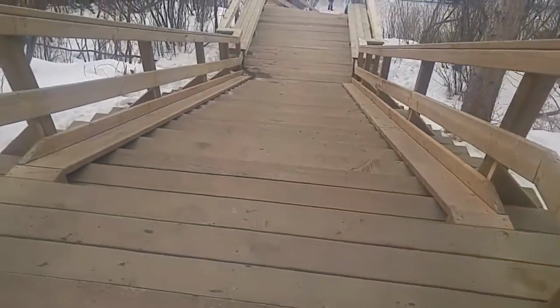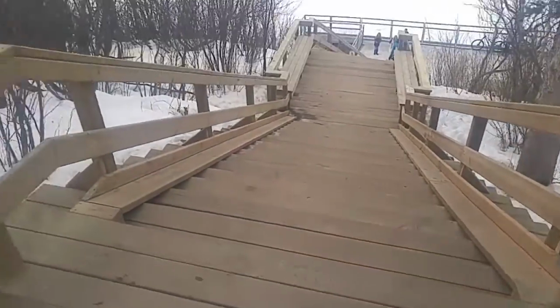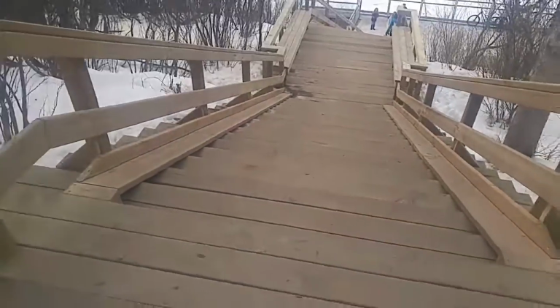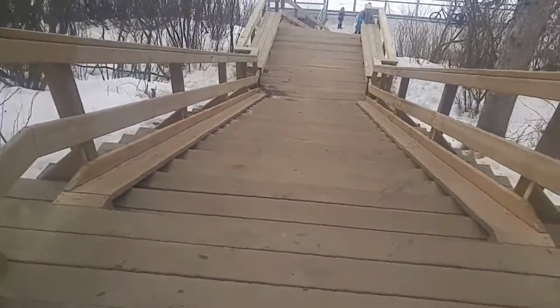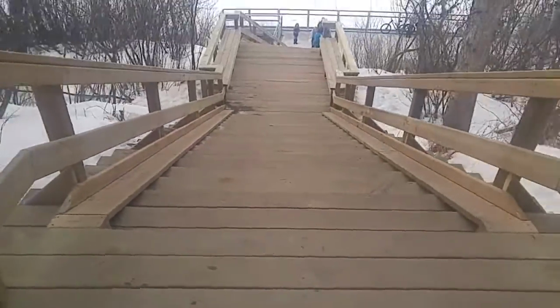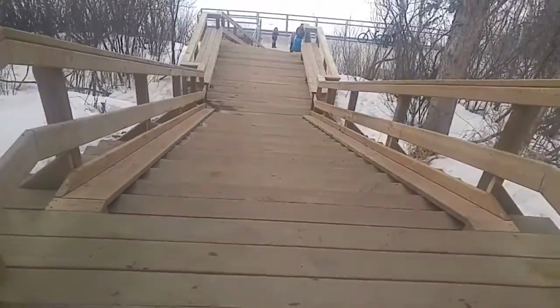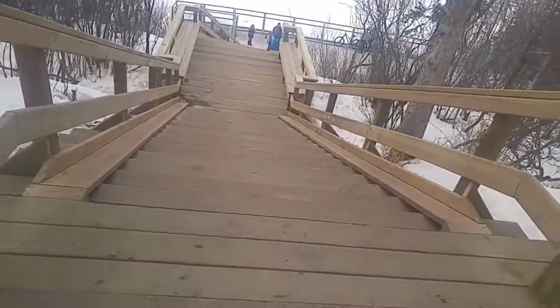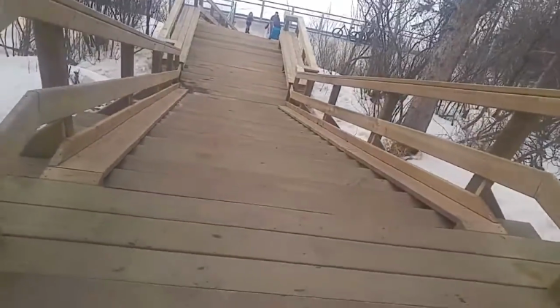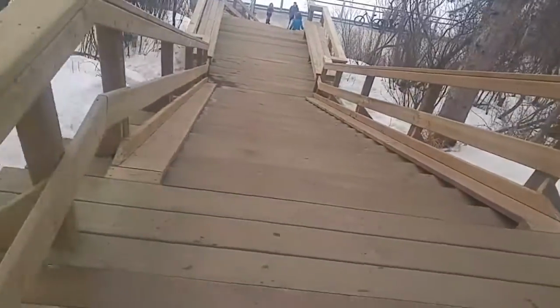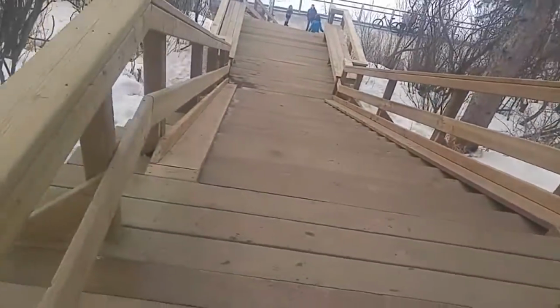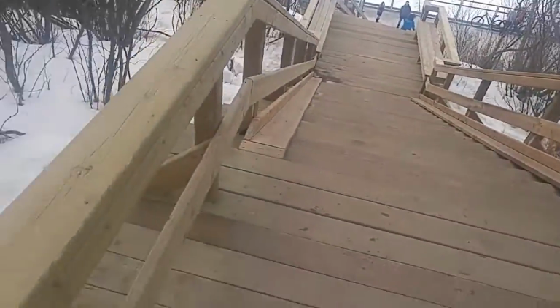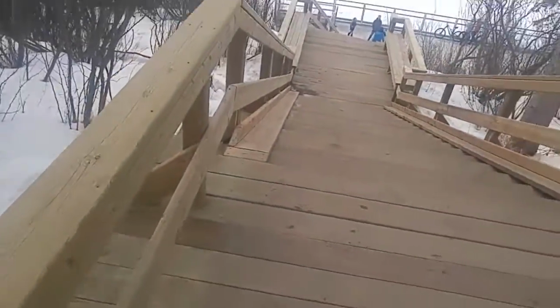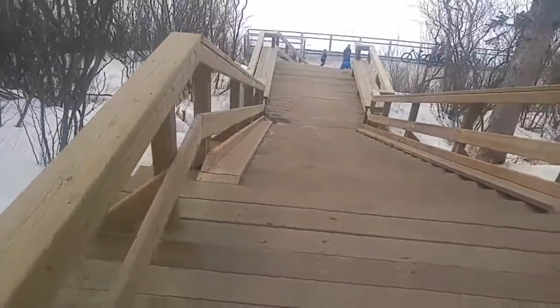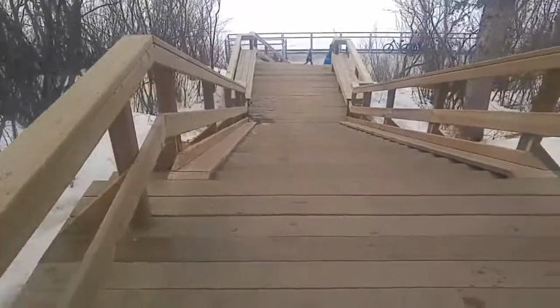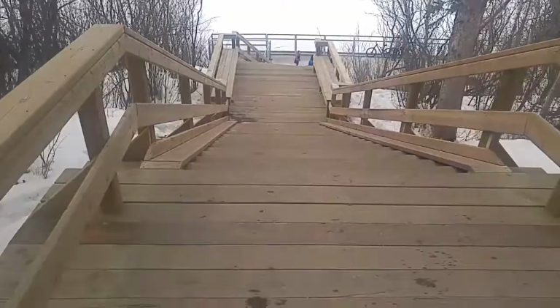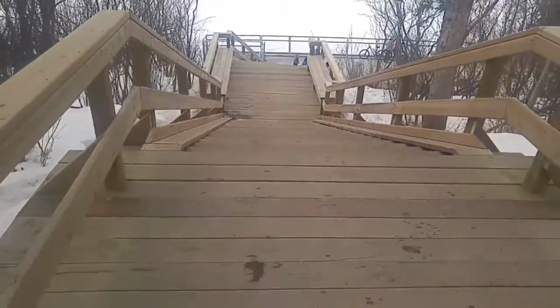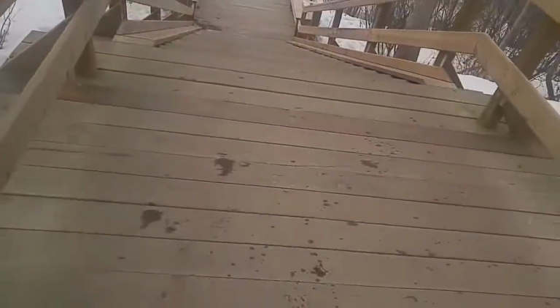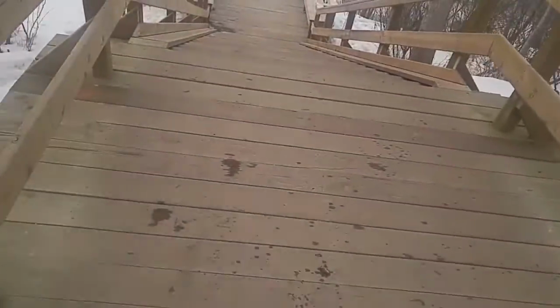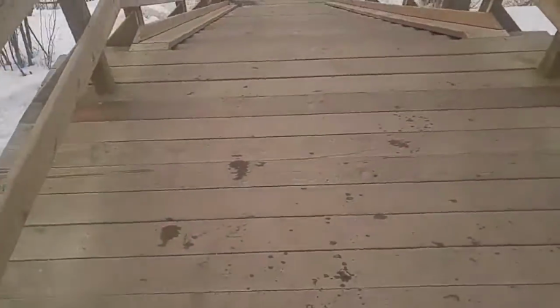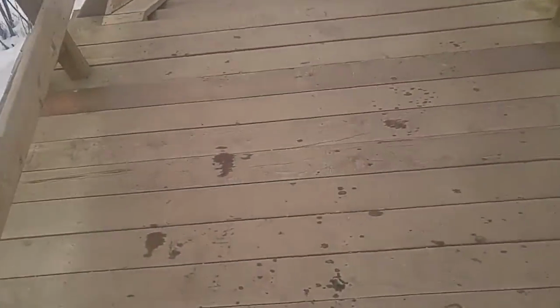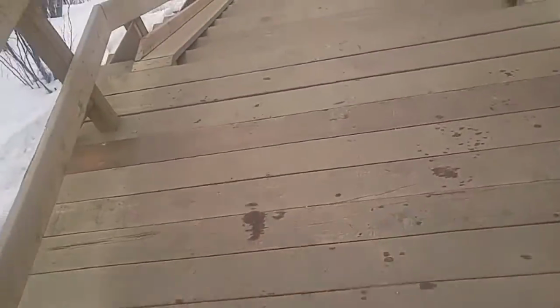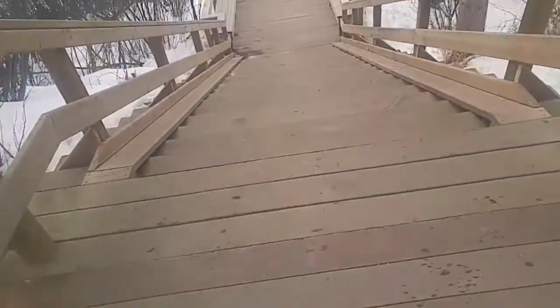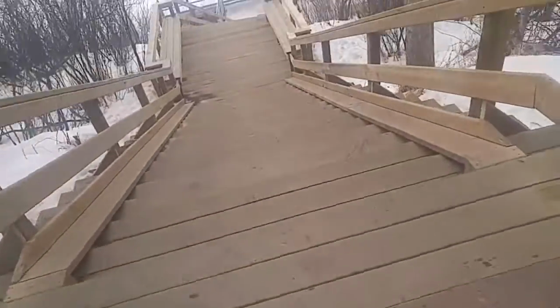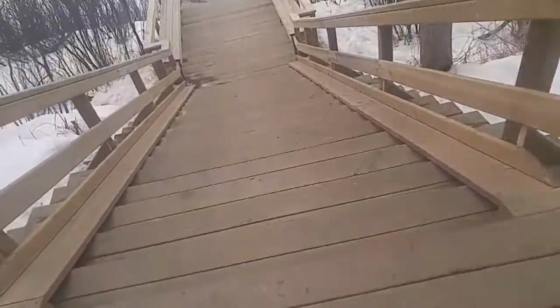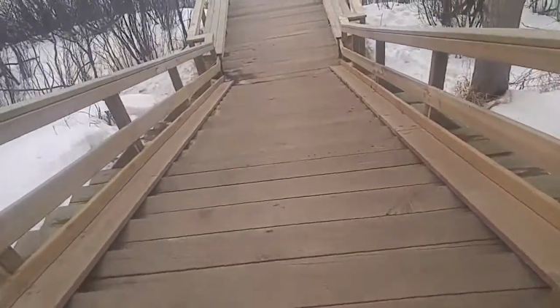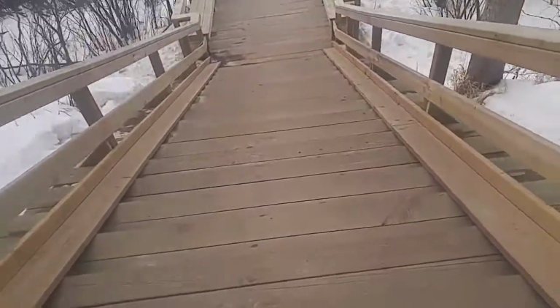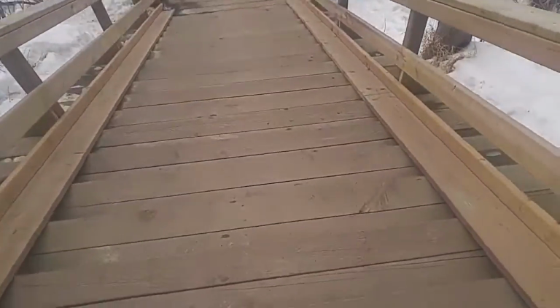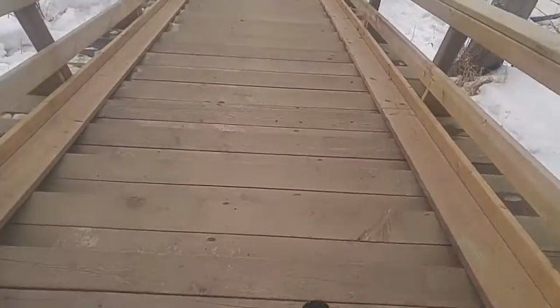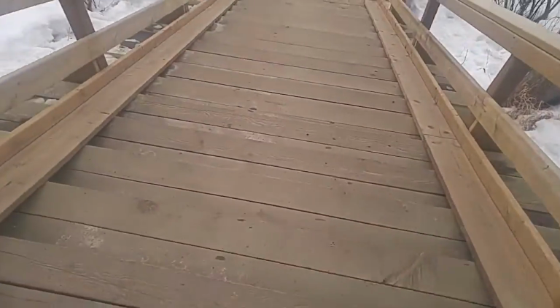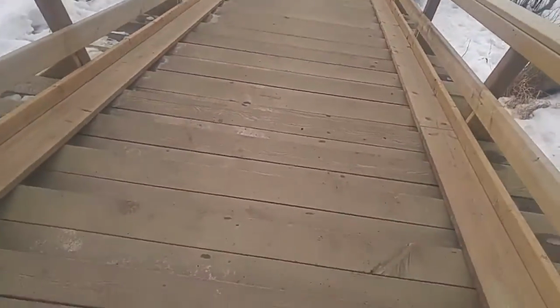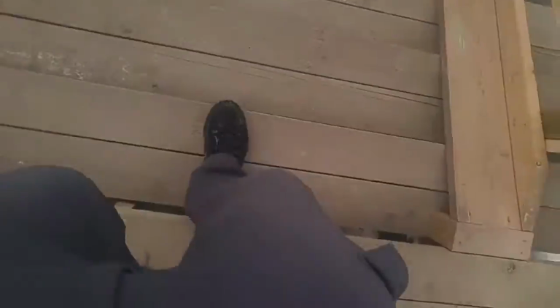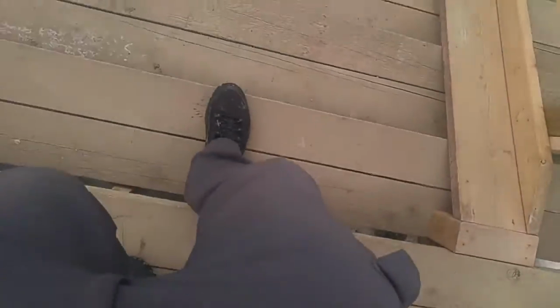58 stairs, 4 and a half inches tall, and a foot long.